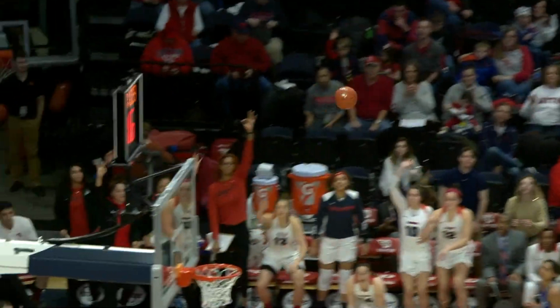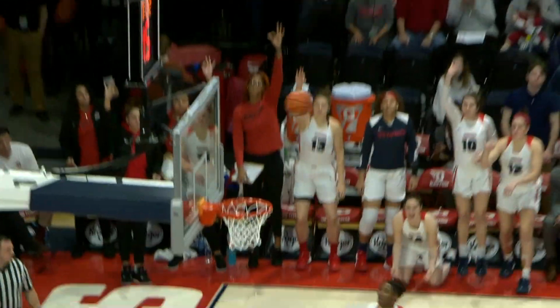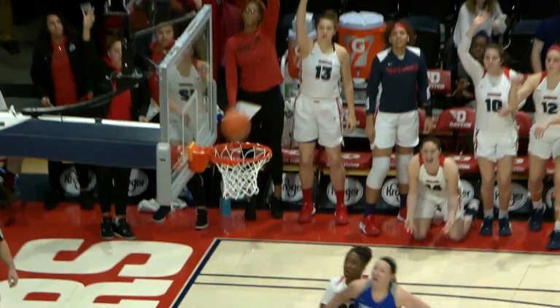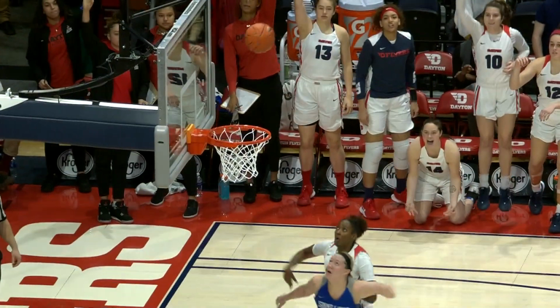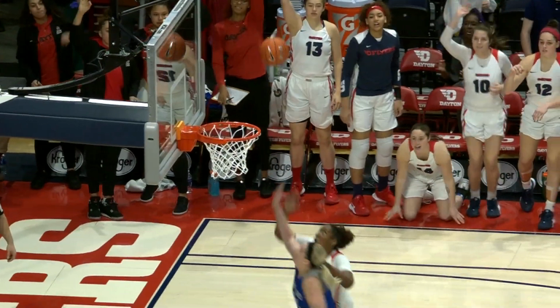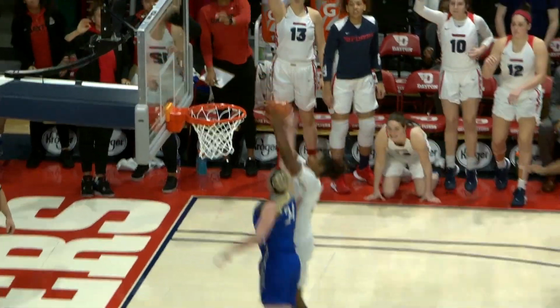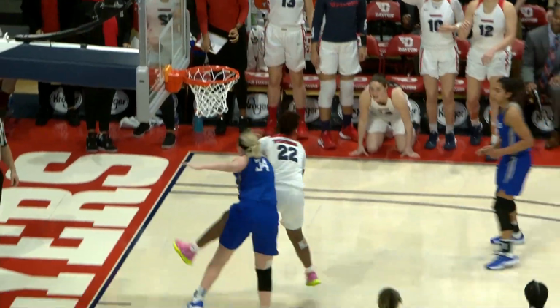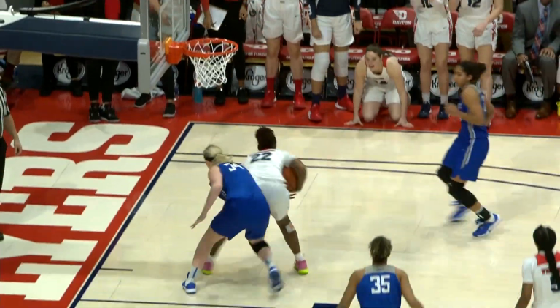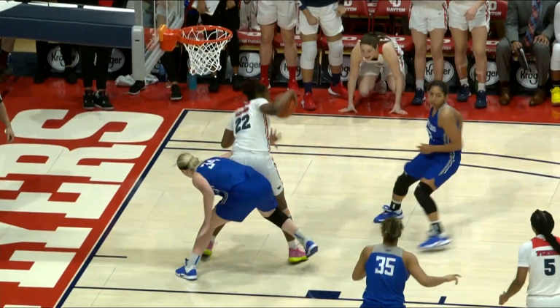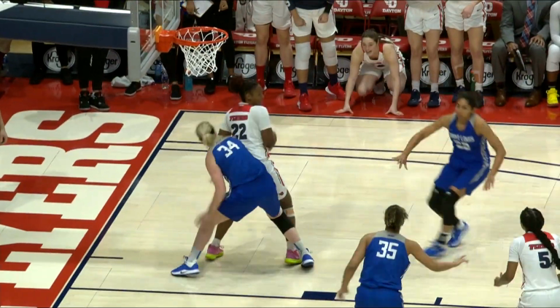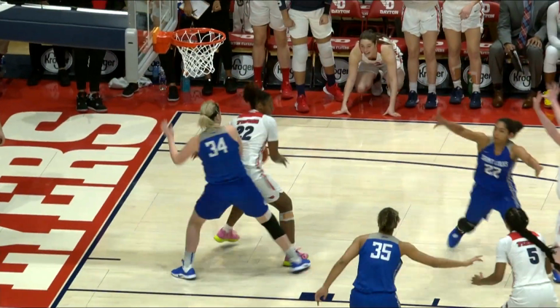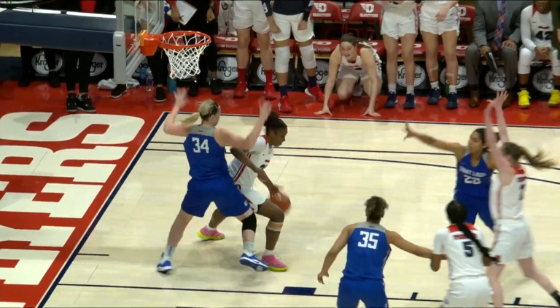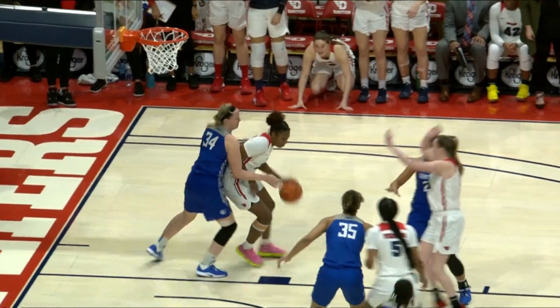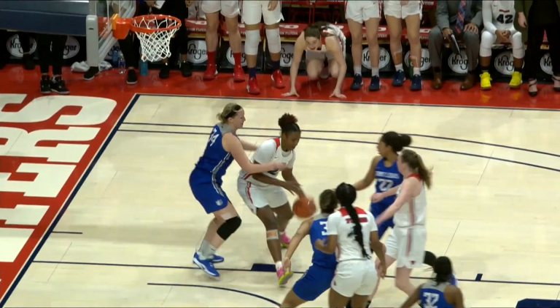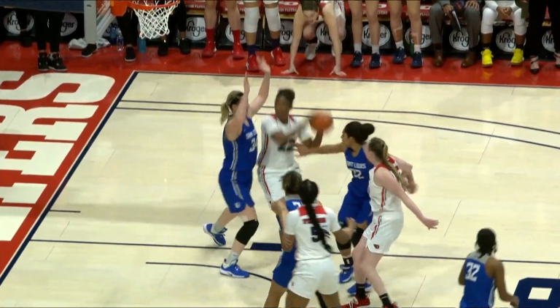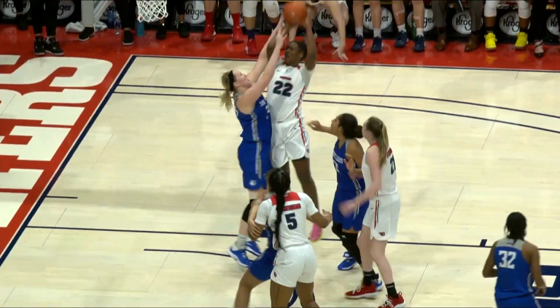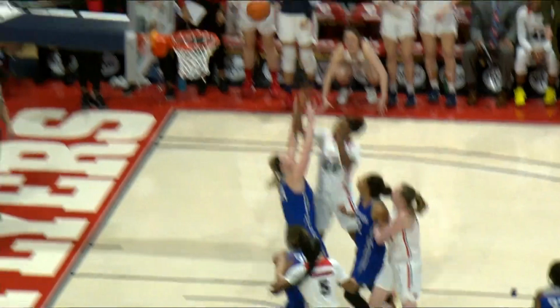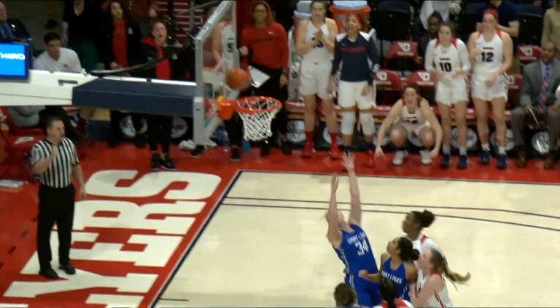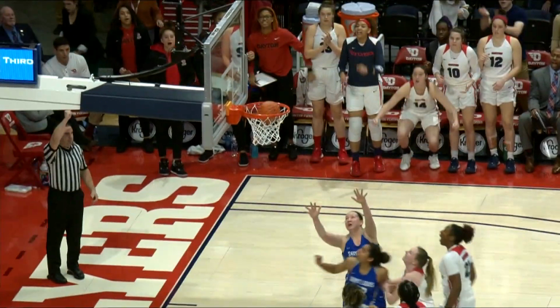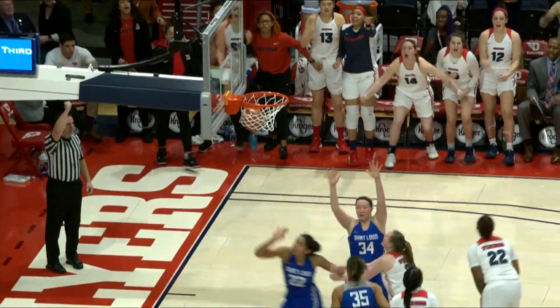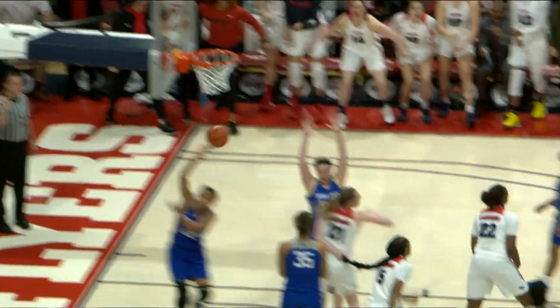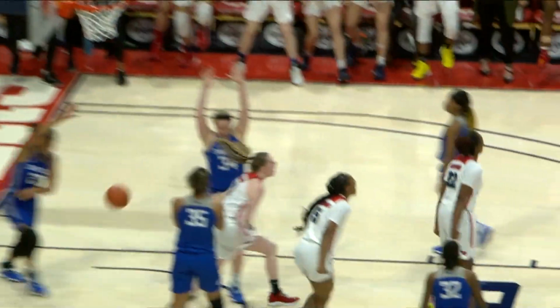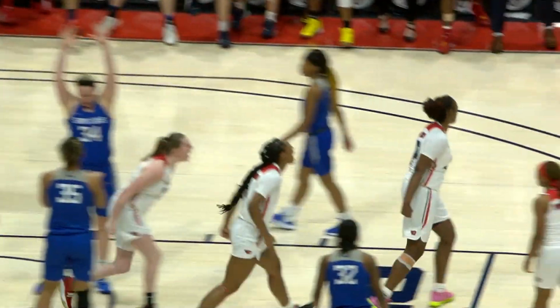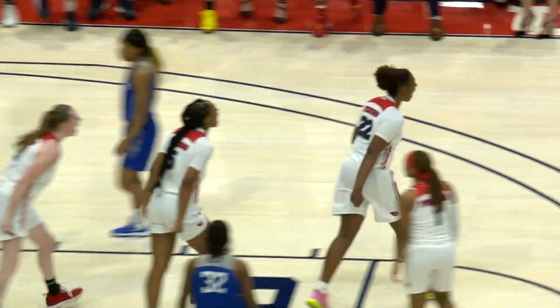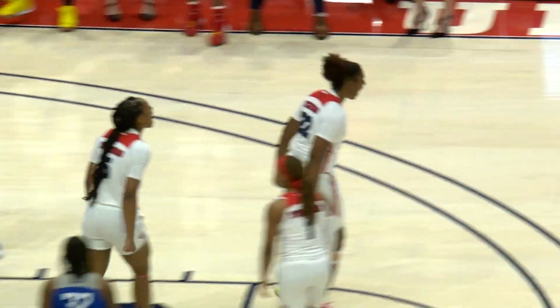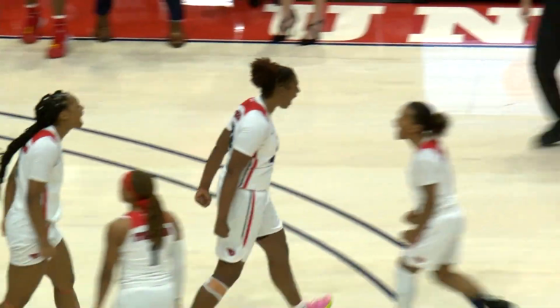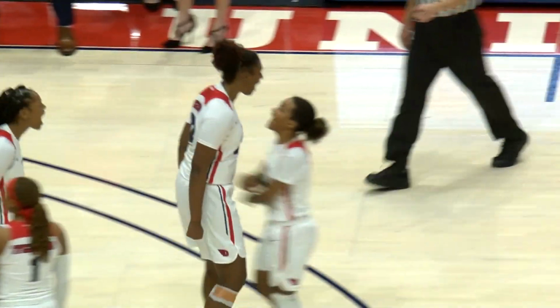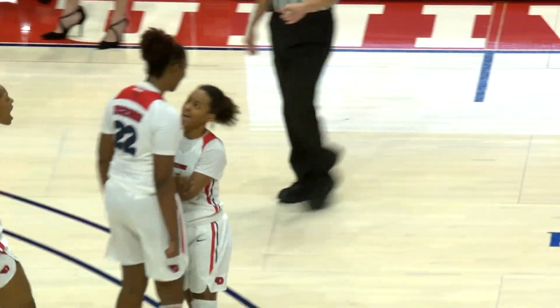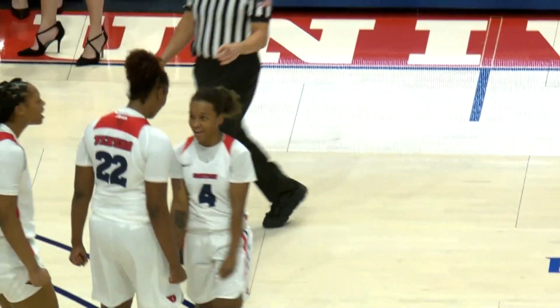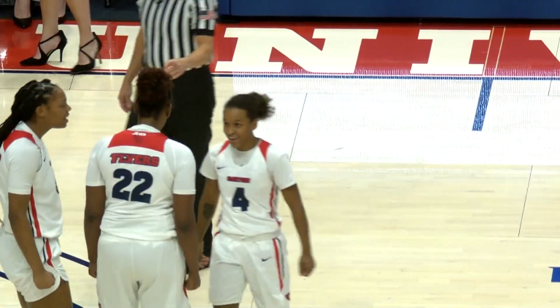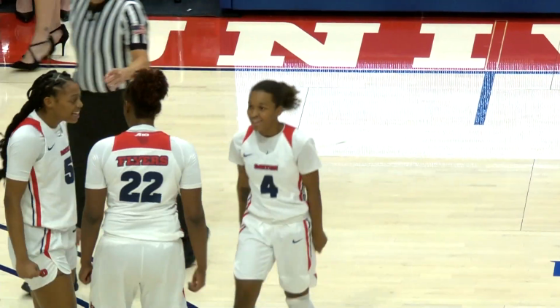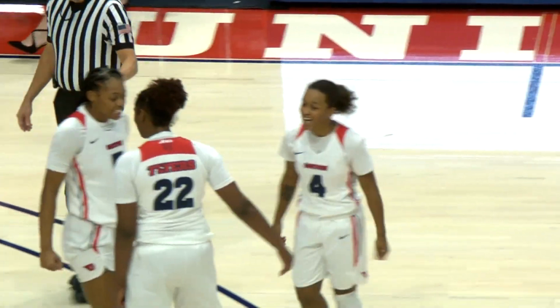There's Fowler, Fowler over to Whalen. Whalen for three from the right wing, no. Rebound down, Willman. Willman puts it up with both hands.